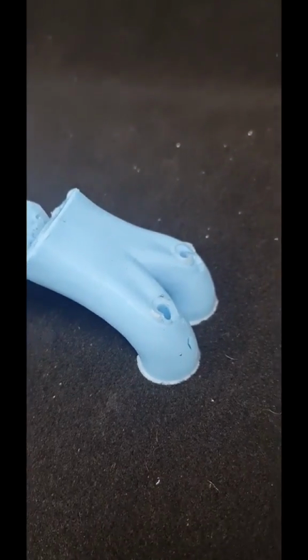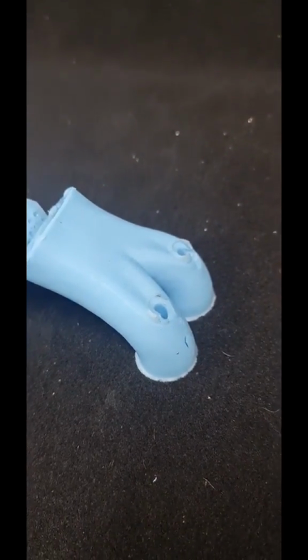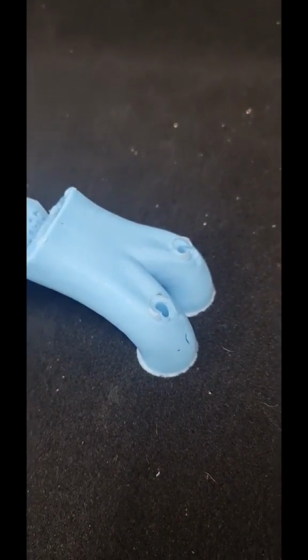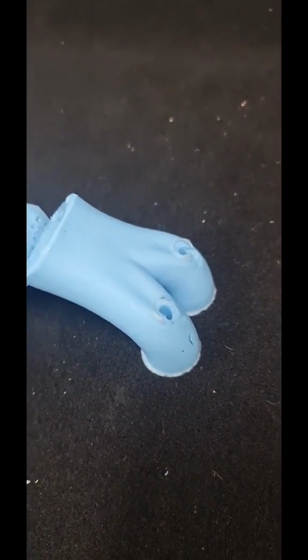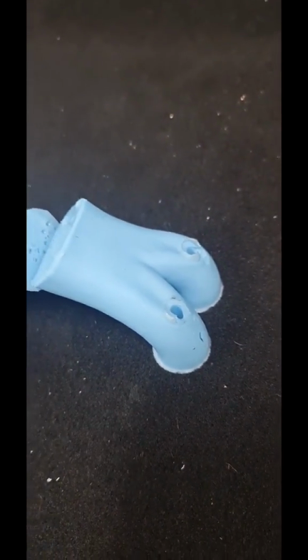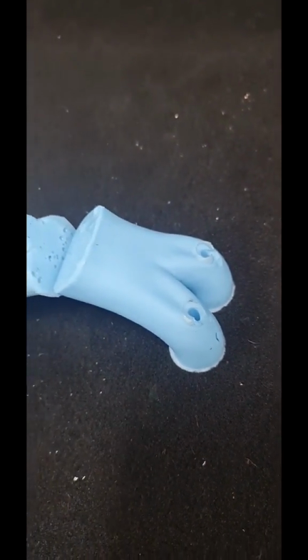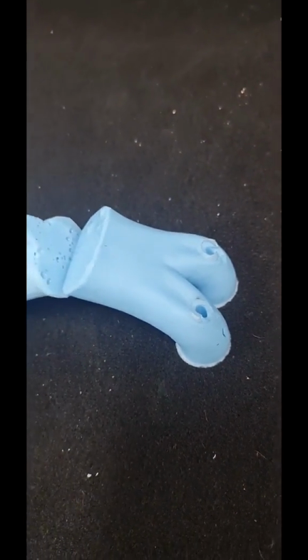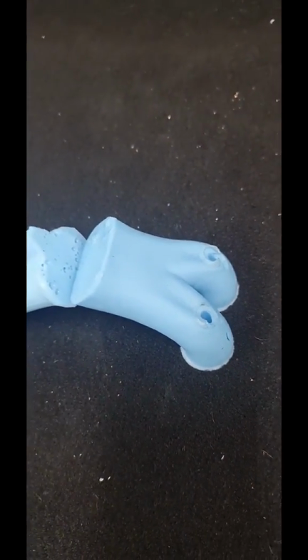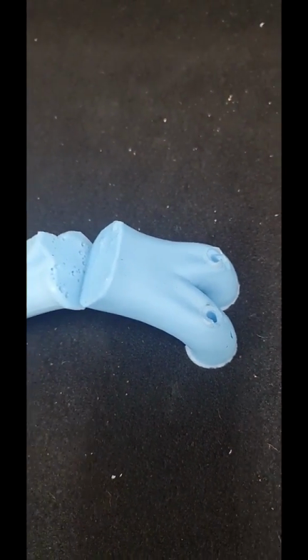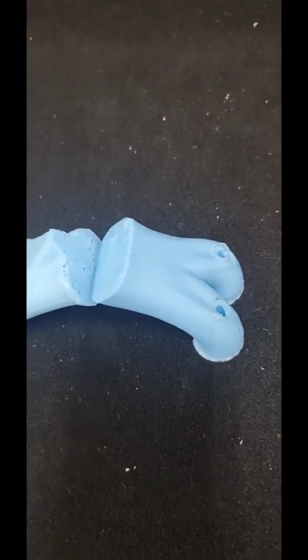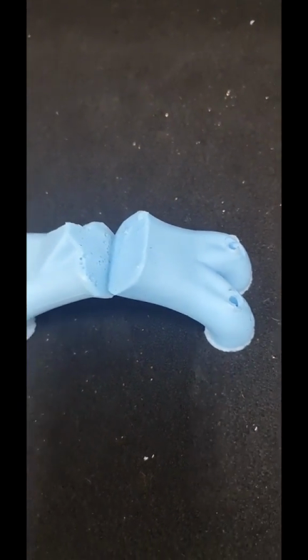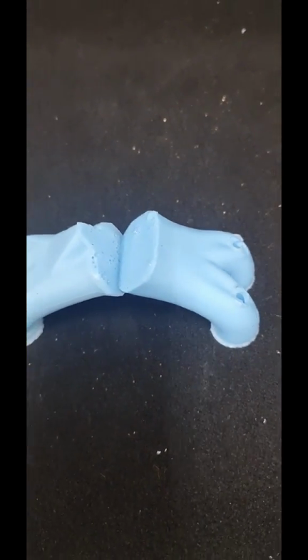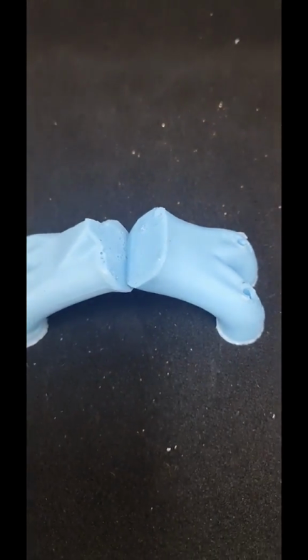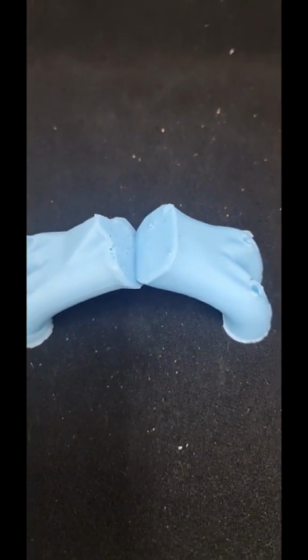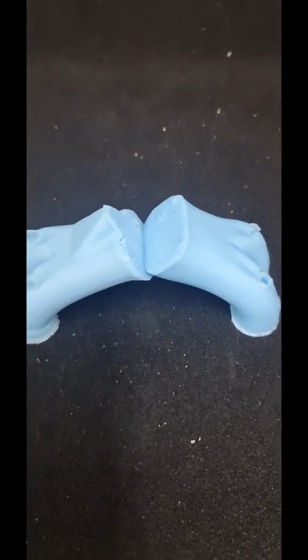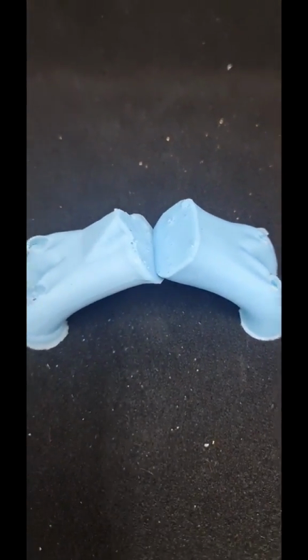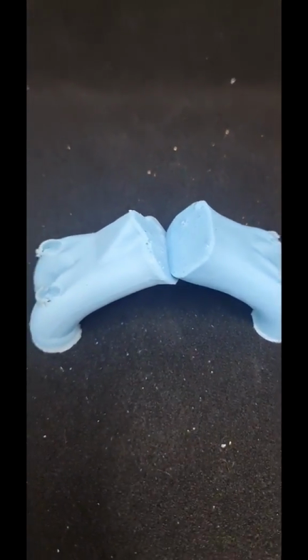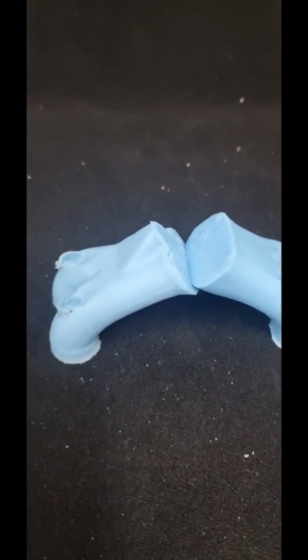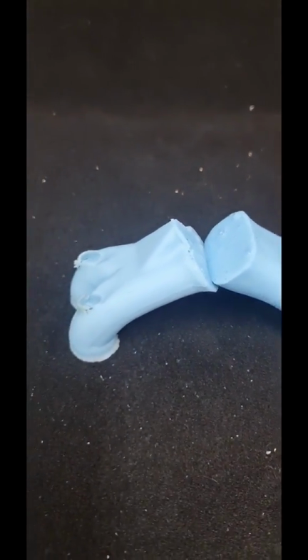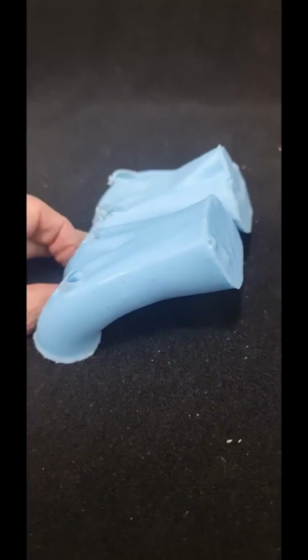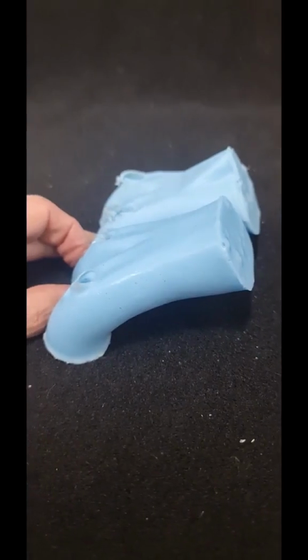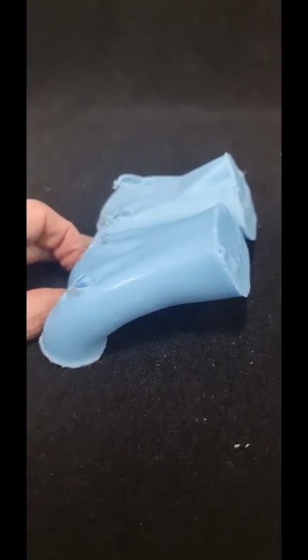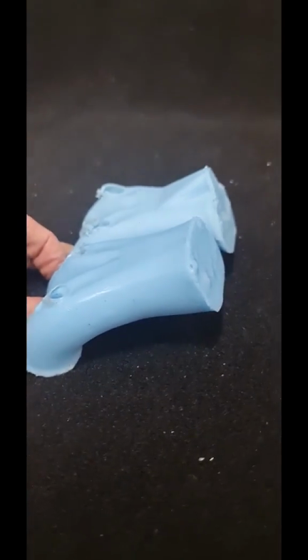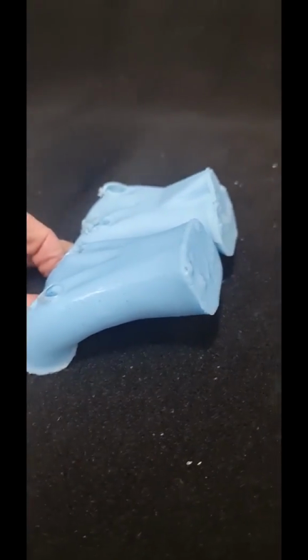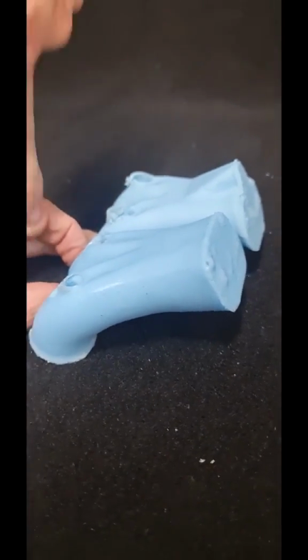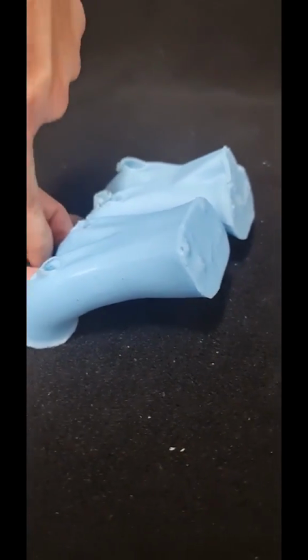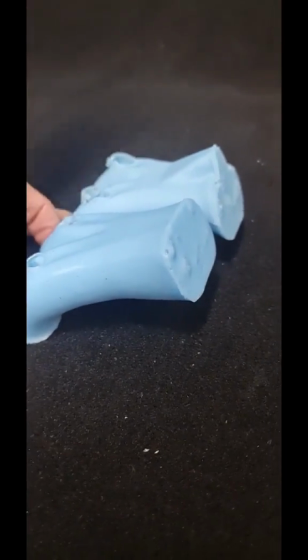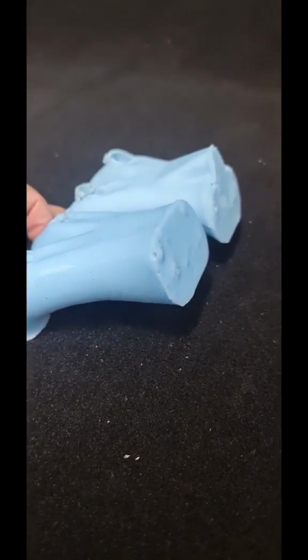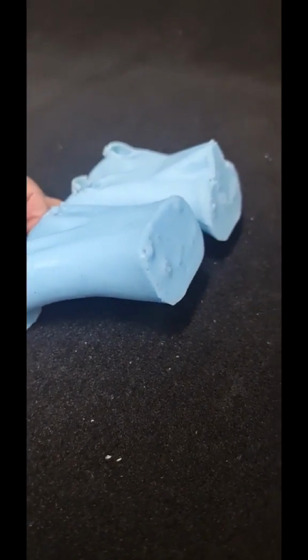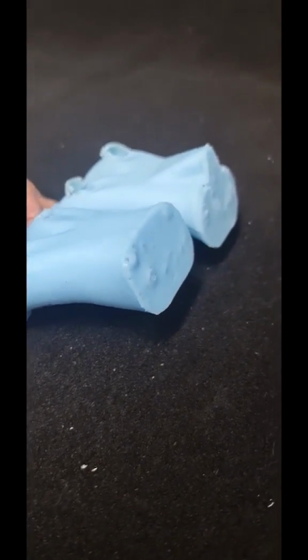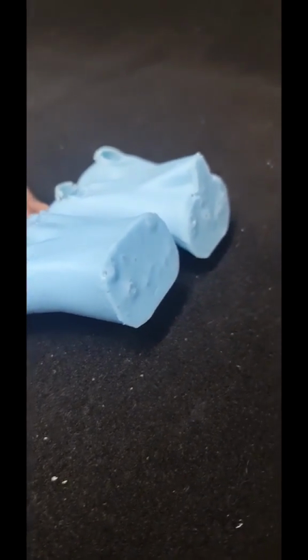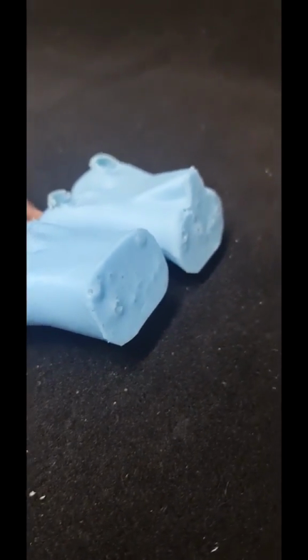Again, porting is not about making things bigger — it's about reshaping and making it easier for the air to basically fill the cylinder. That's volumetric efficiency. Thanks, guys.